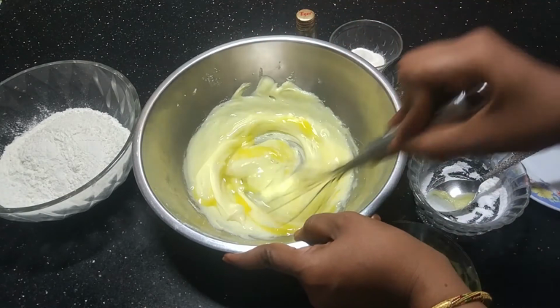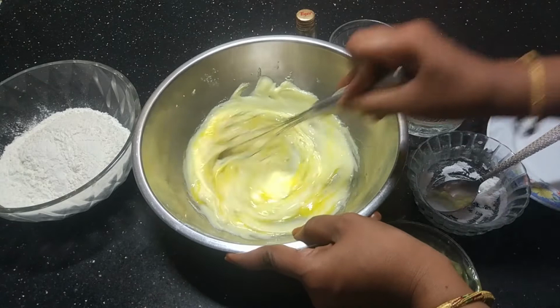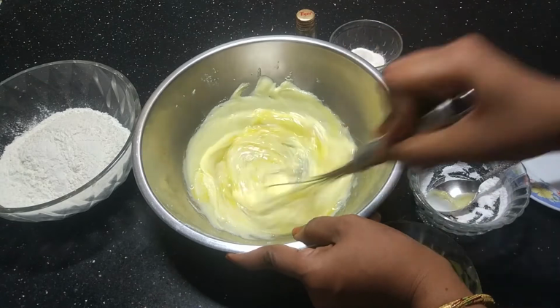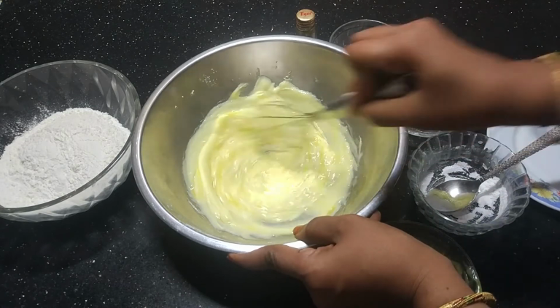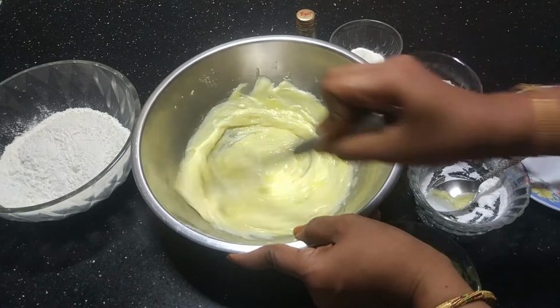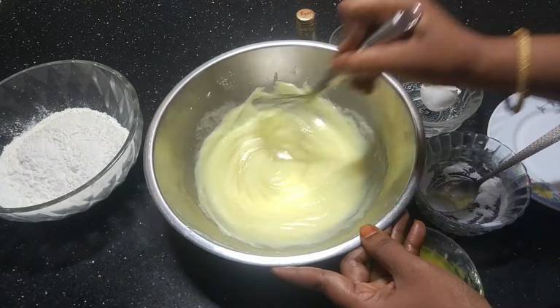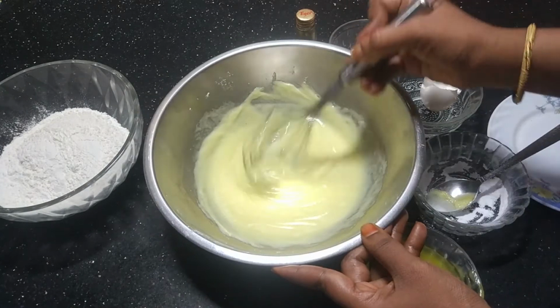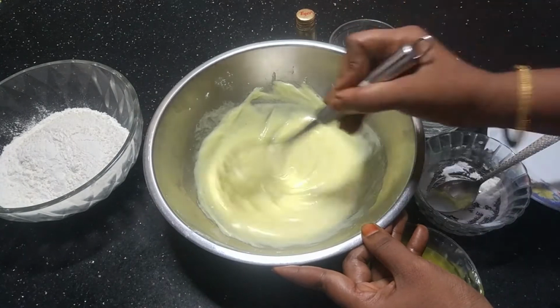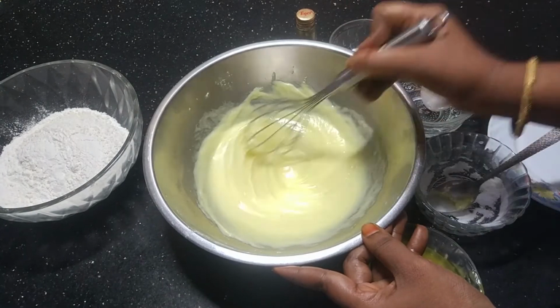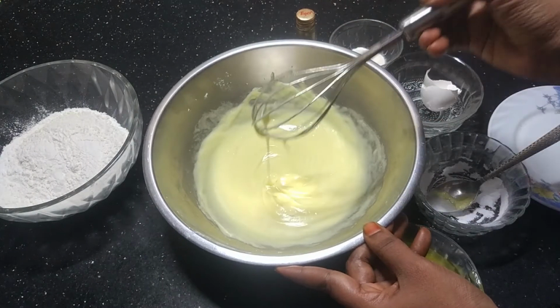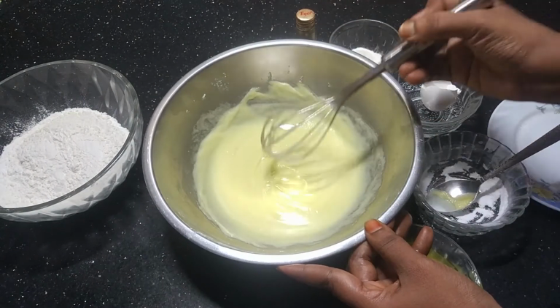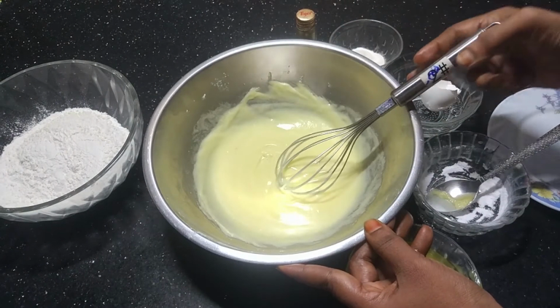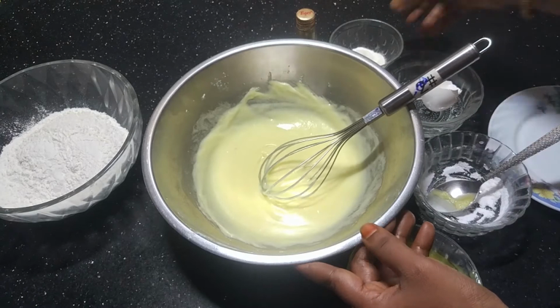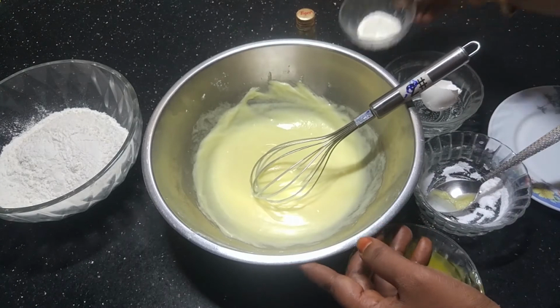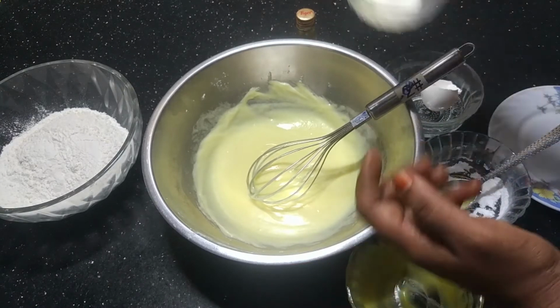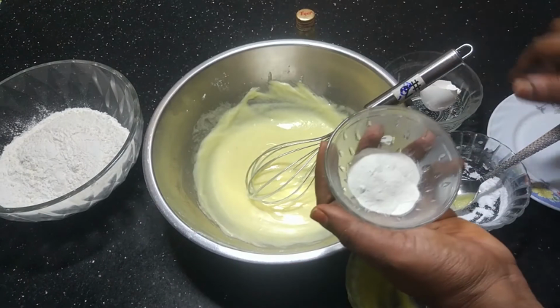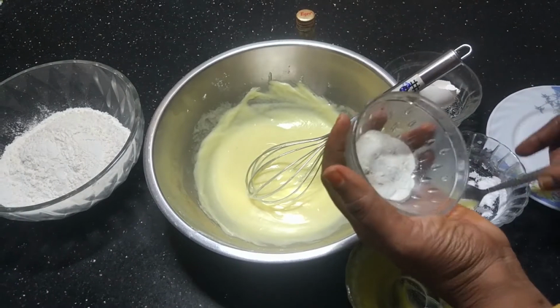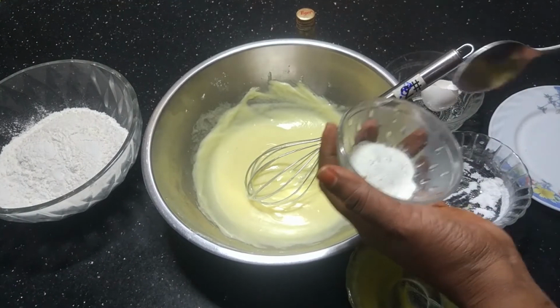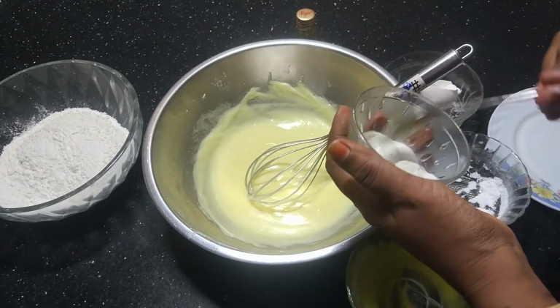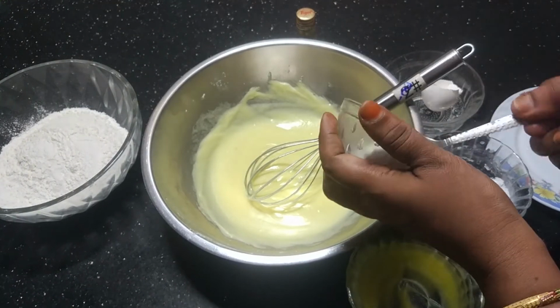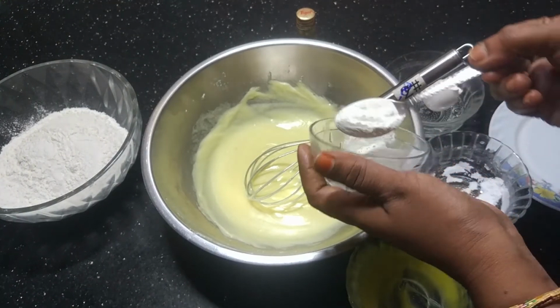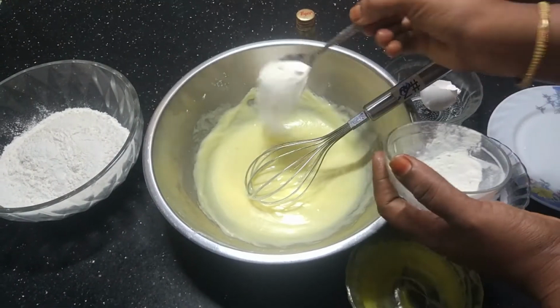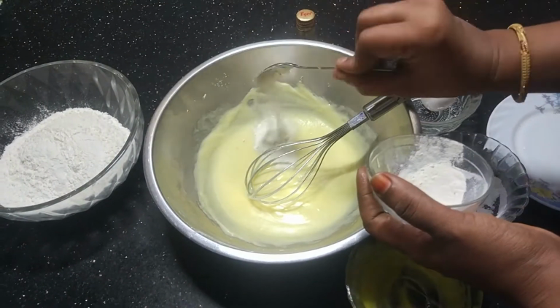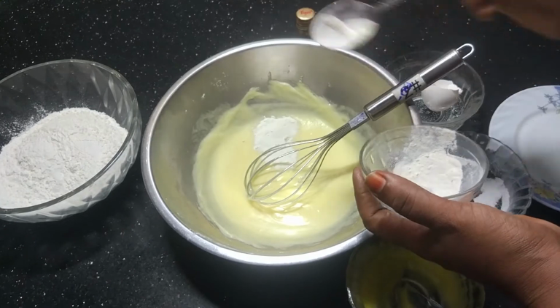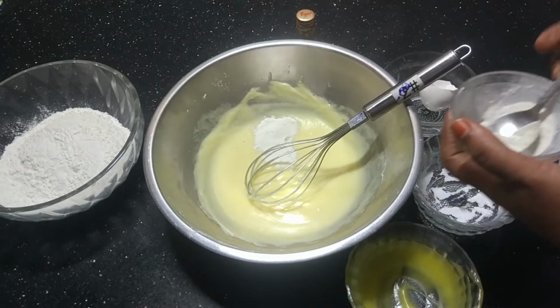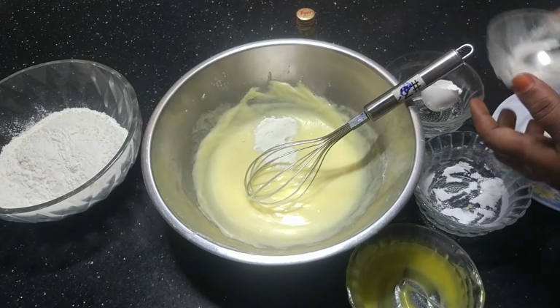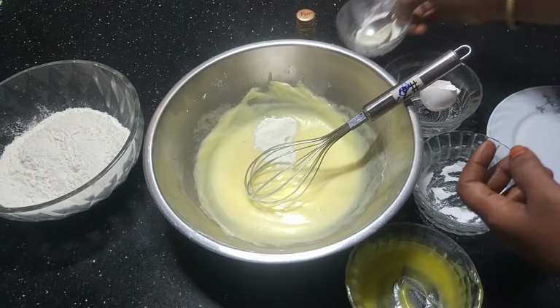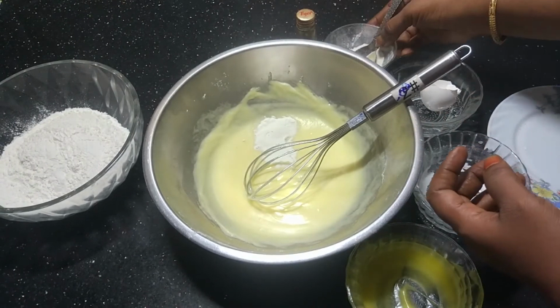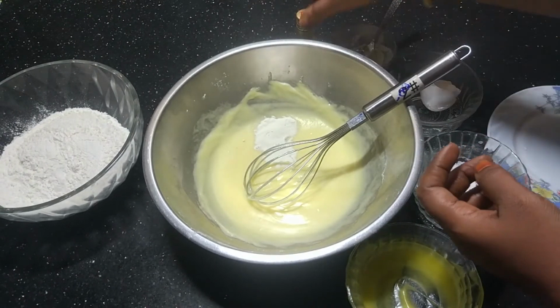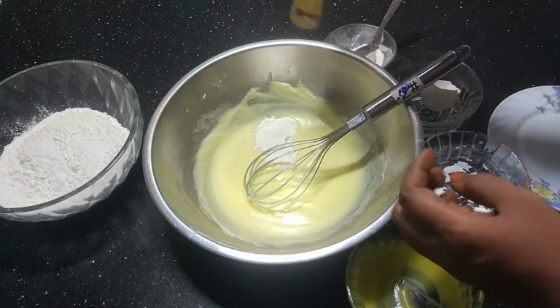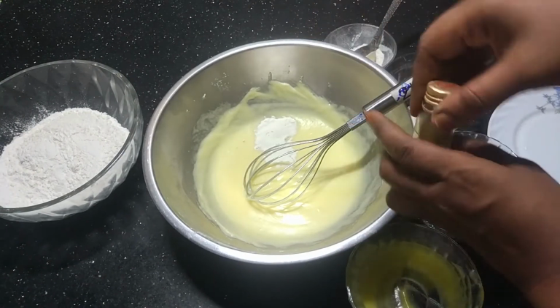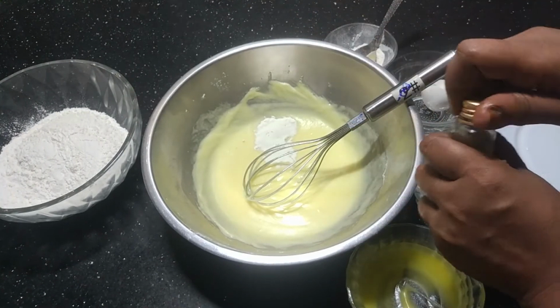Let's mix it up. Add the baking powder, 1 teaspoon, and continue mixing.